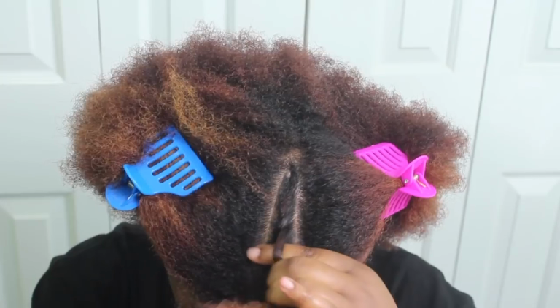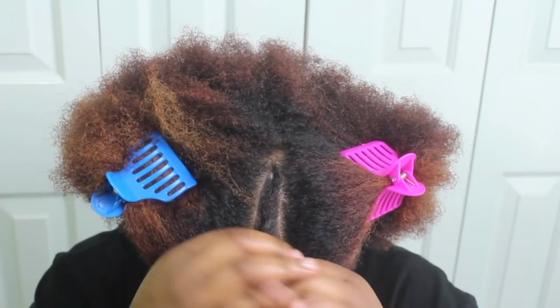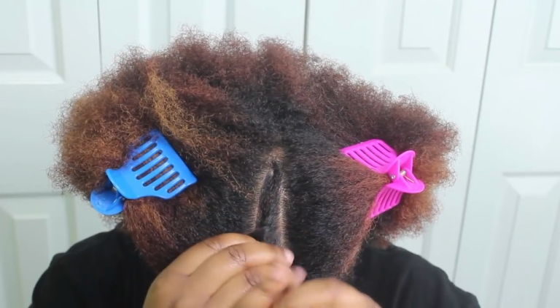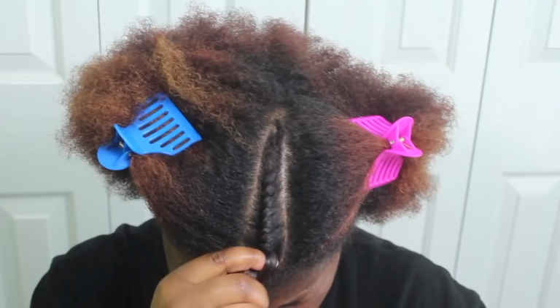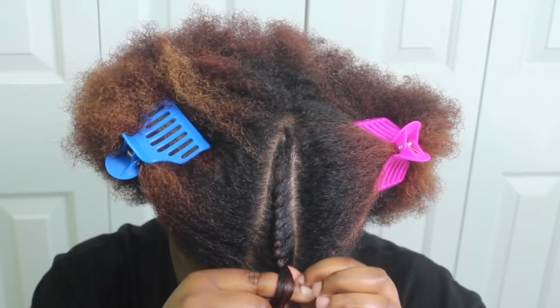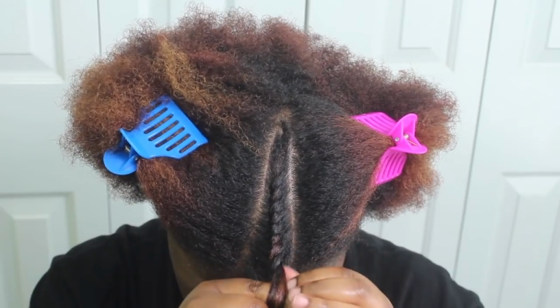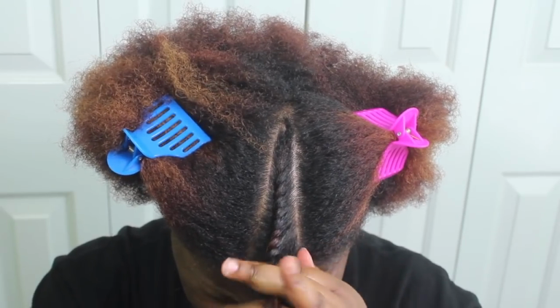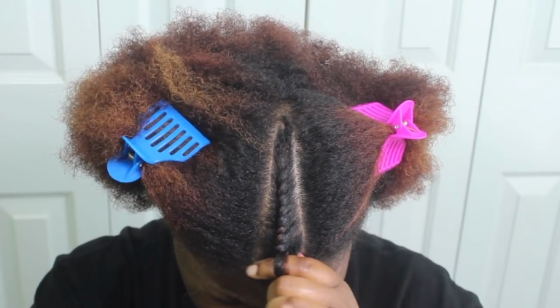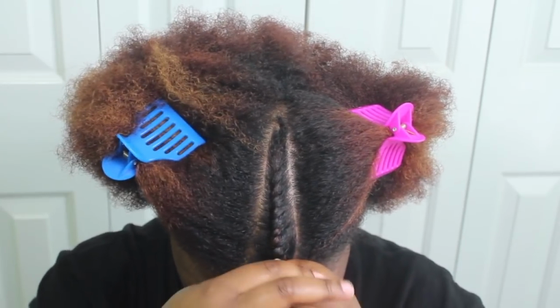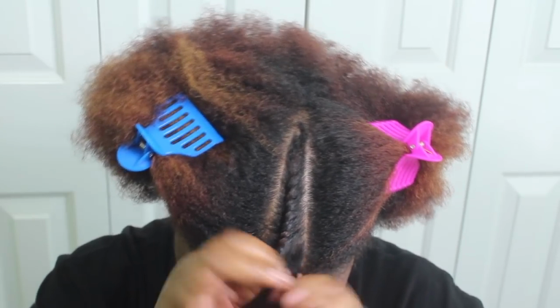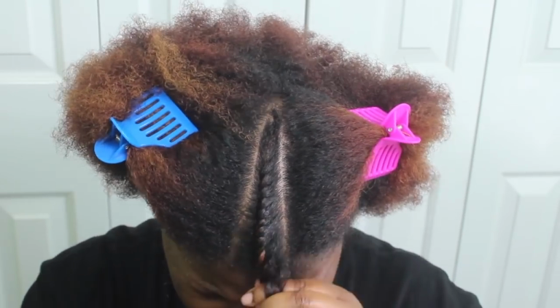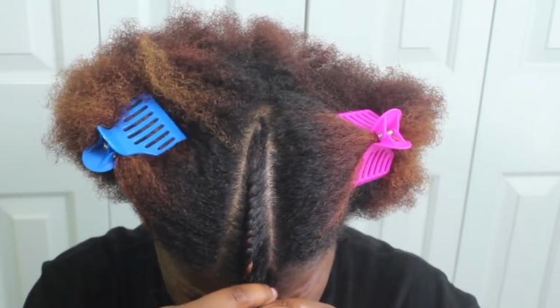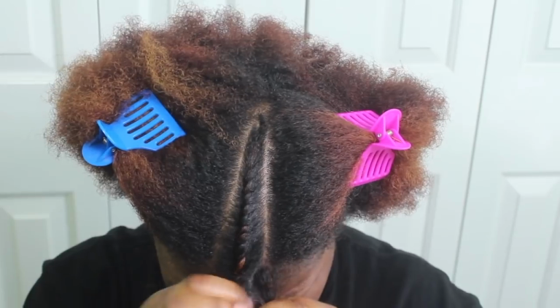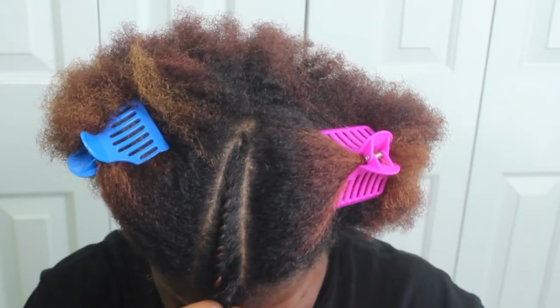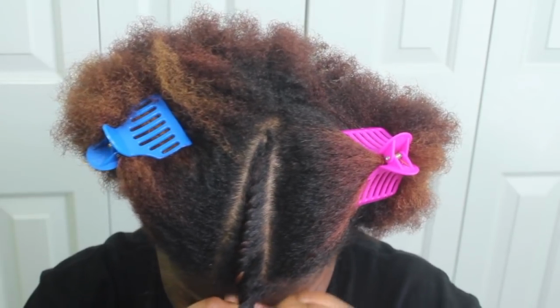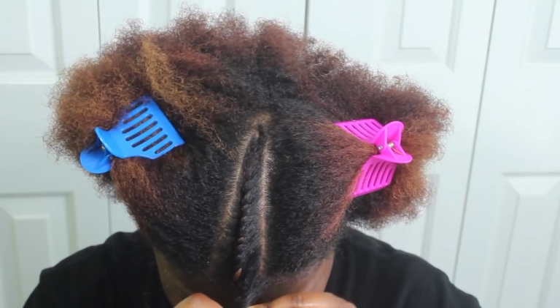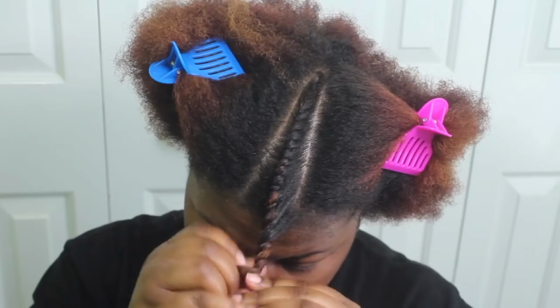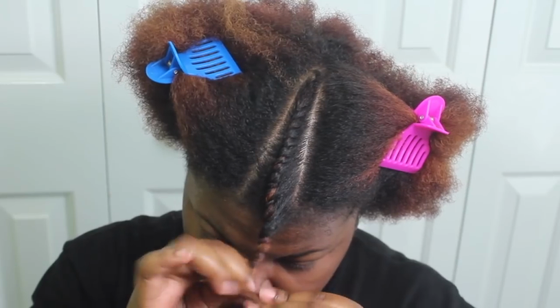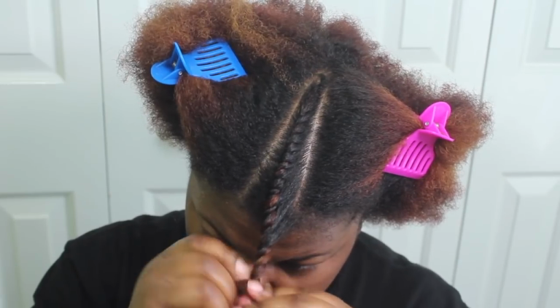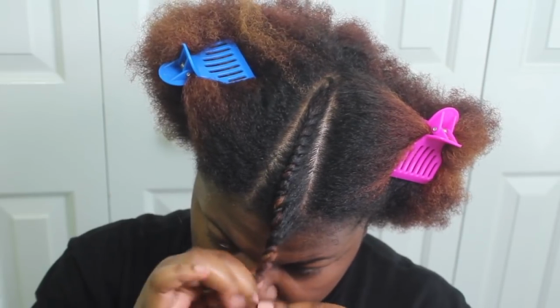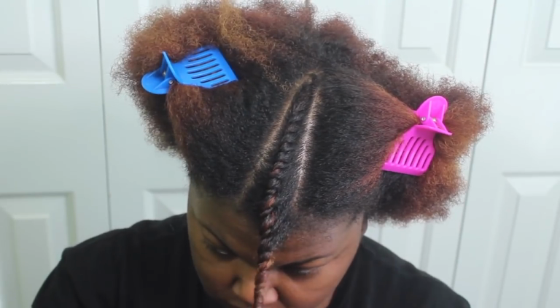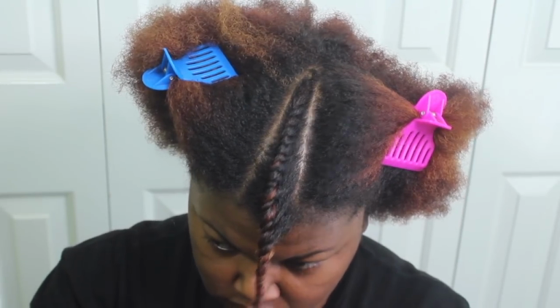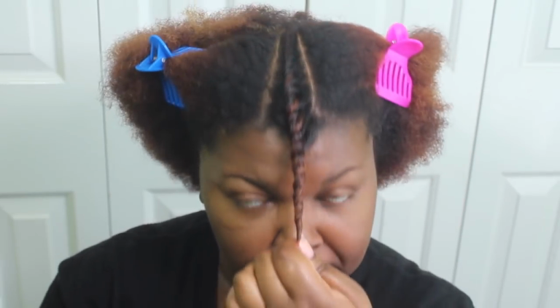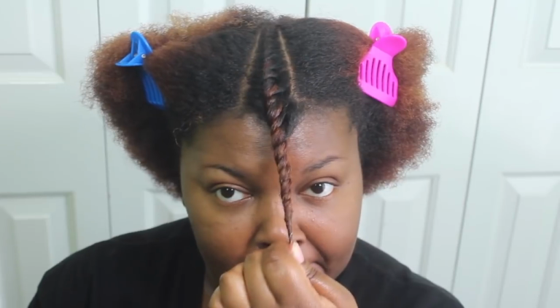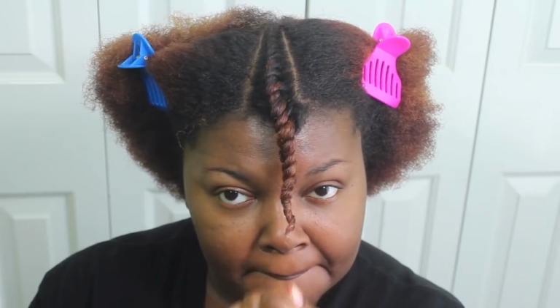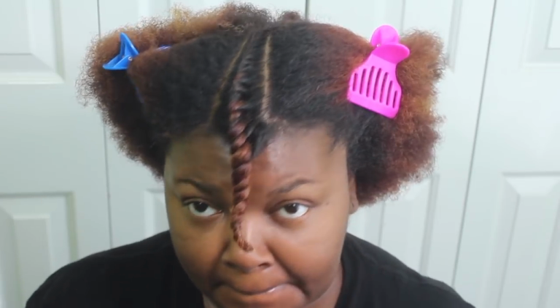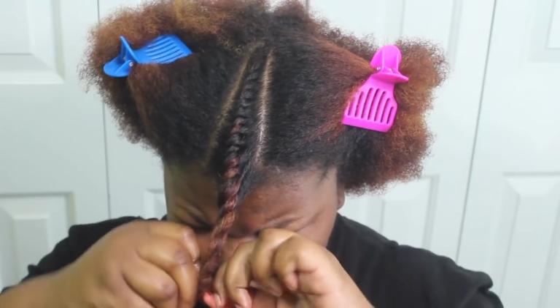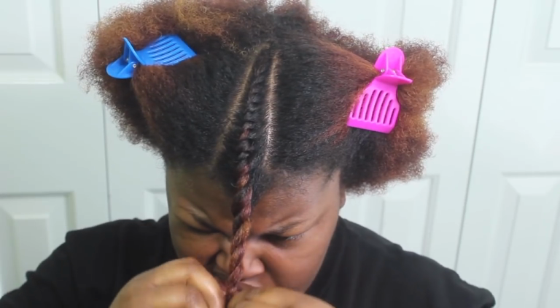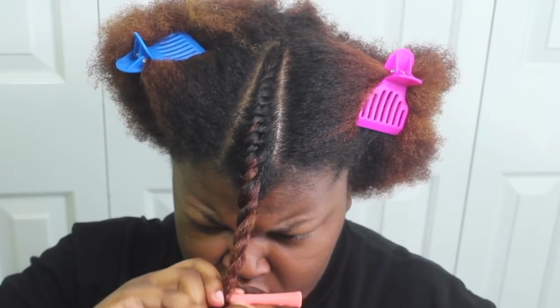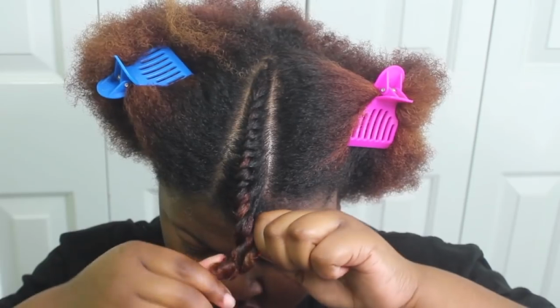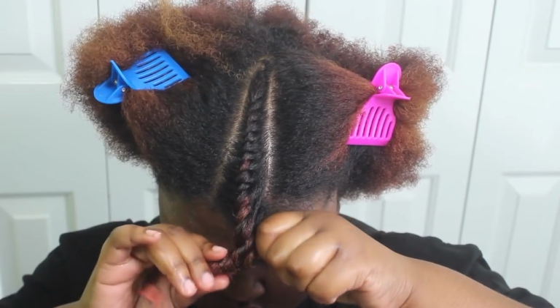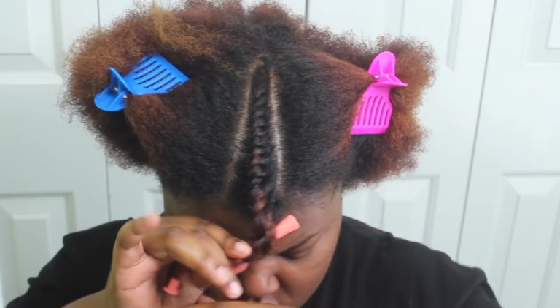I'm just going to smooth and comb that through my hair and then begin on my flat twist. At the end of the flat twist I'm just going to put a perm rod on and then move on.